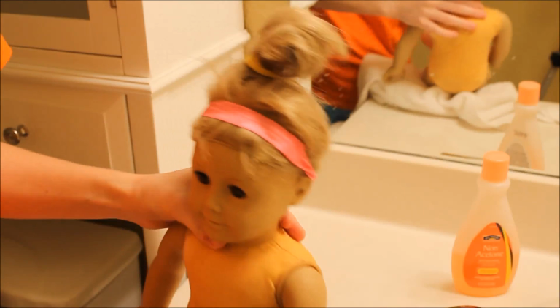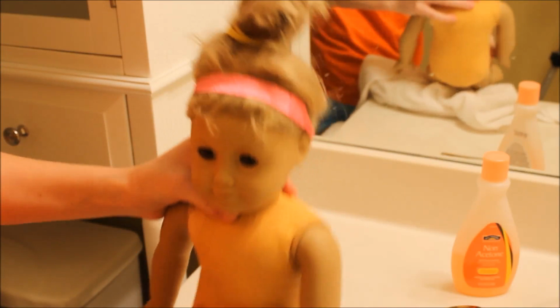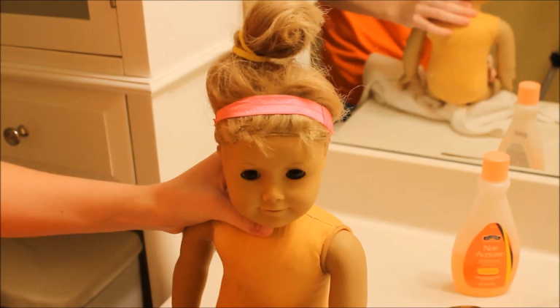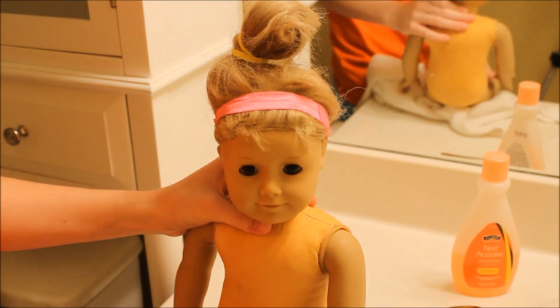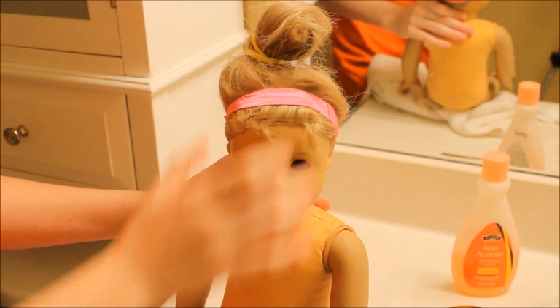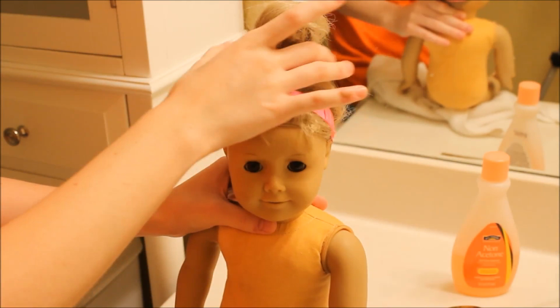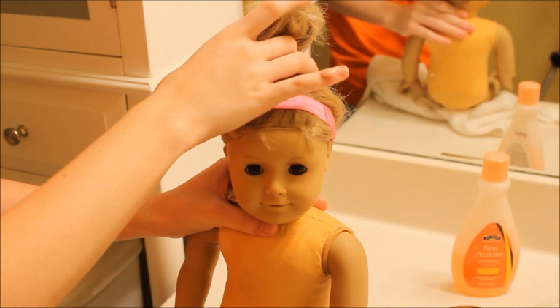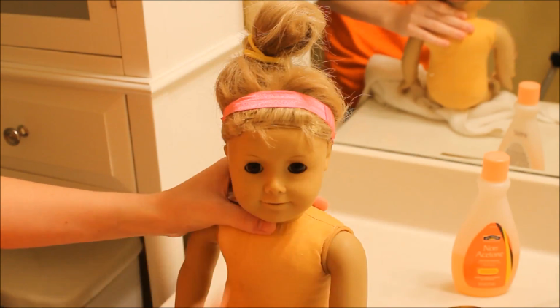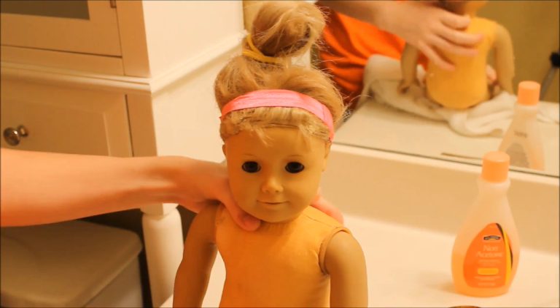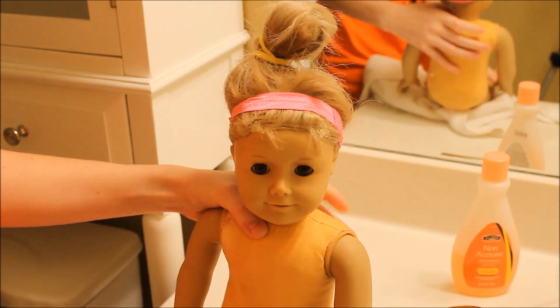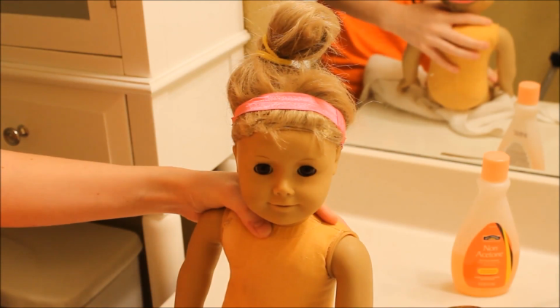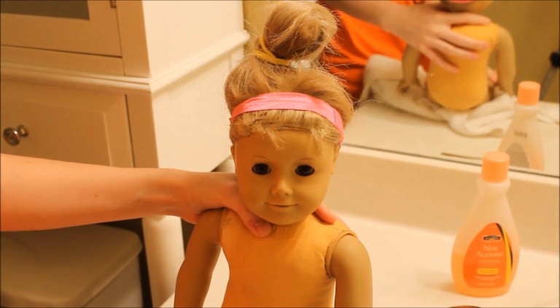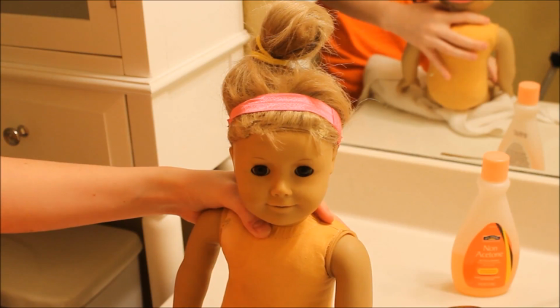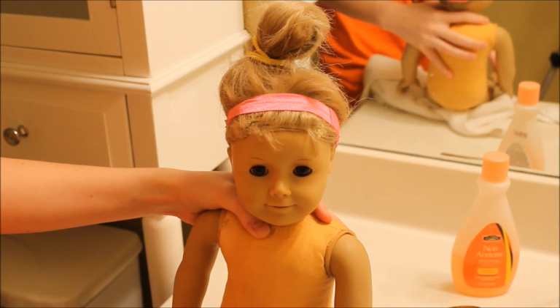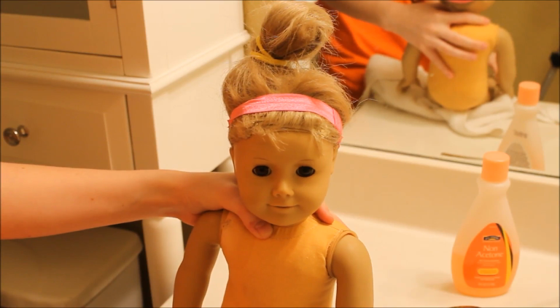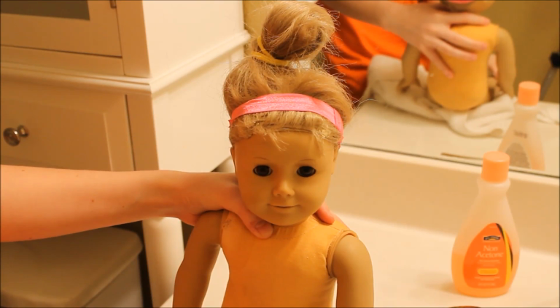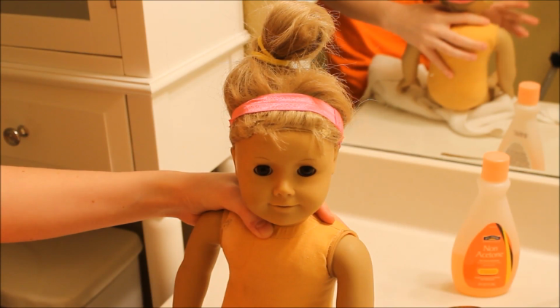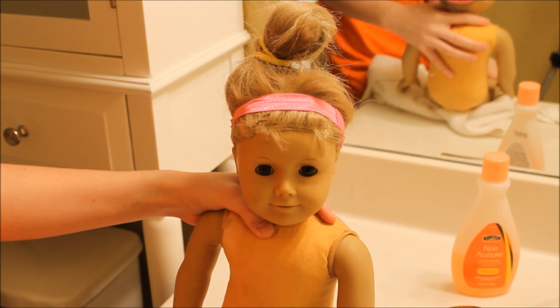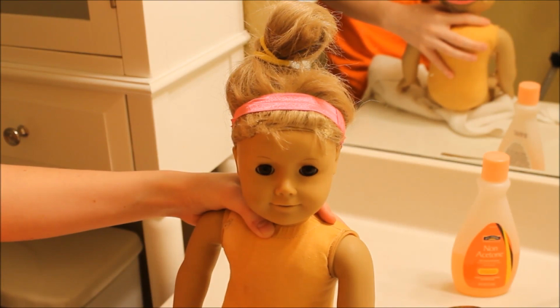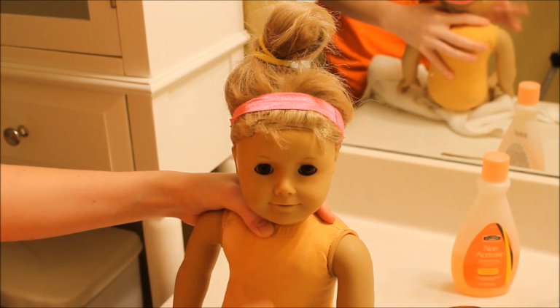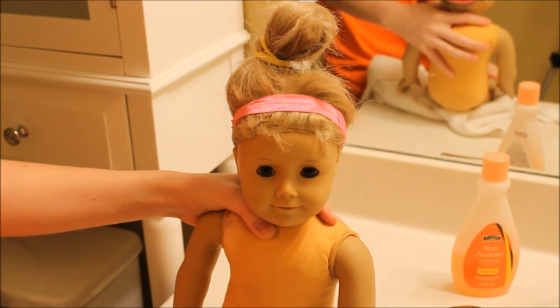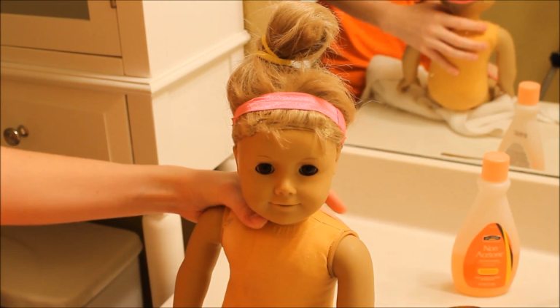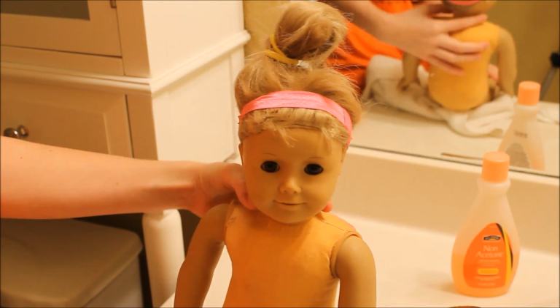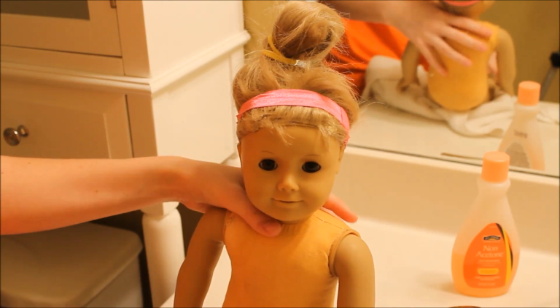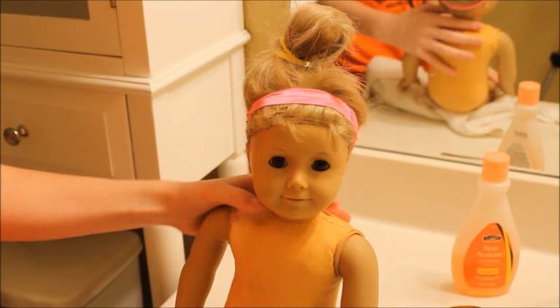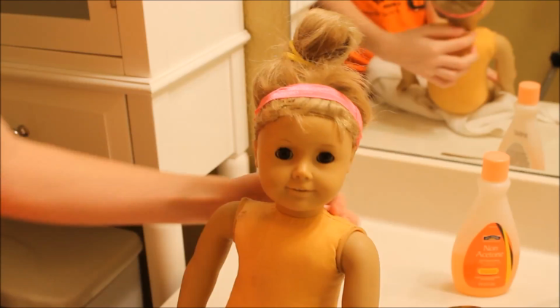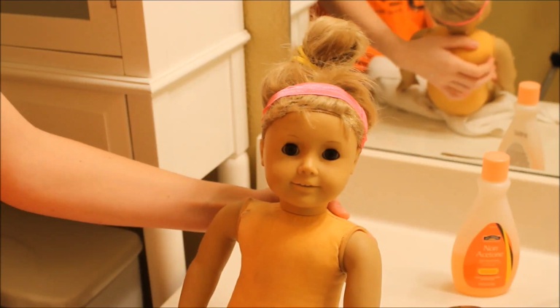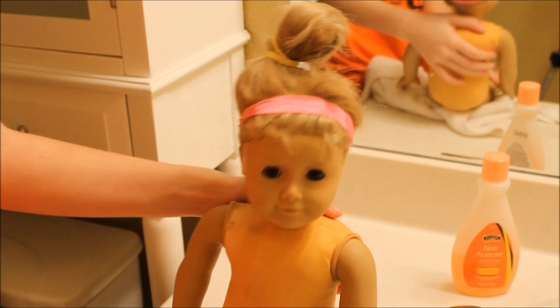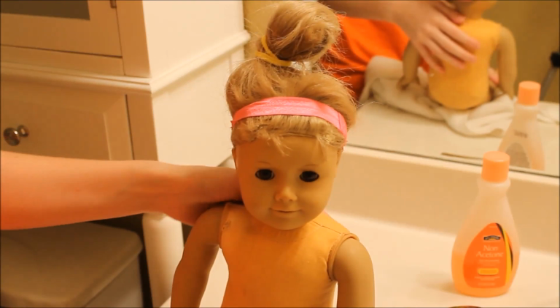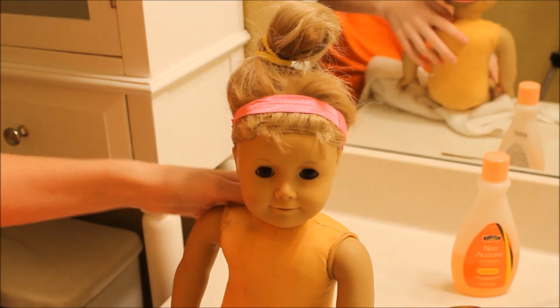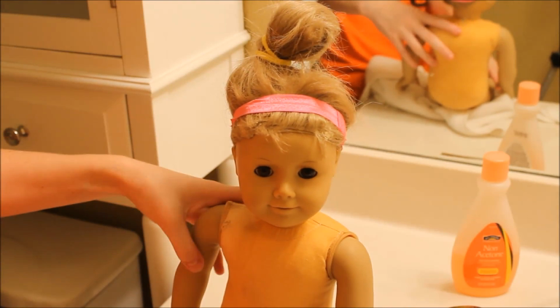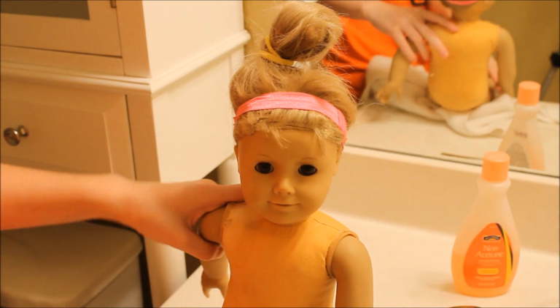Some people actually cut all of the hair off just so it's easier. I definitely recommend doing that if you don't want to keep the wig or if it can't be saved, but I like keeping my wigs because I never really know what I might need or want them for.